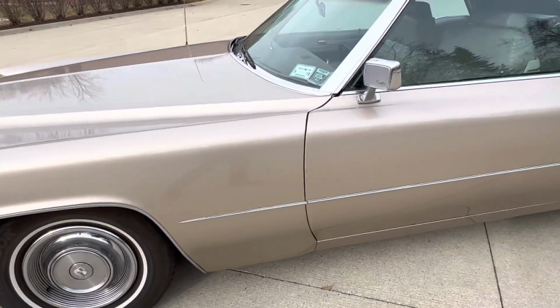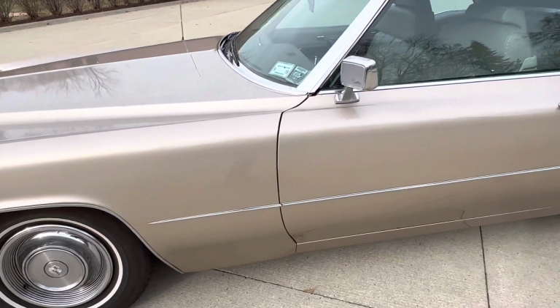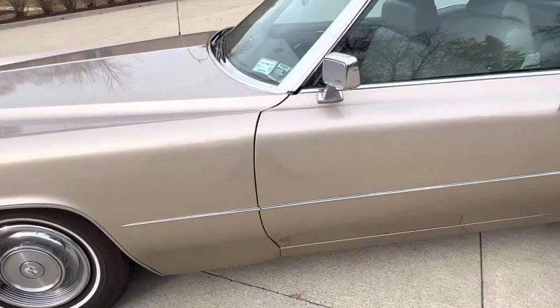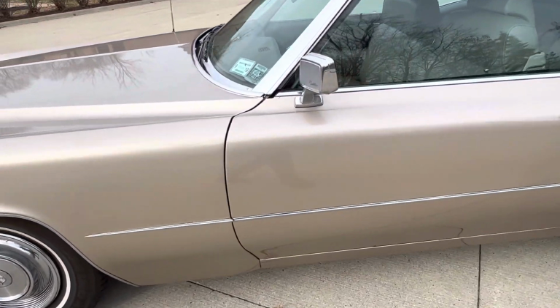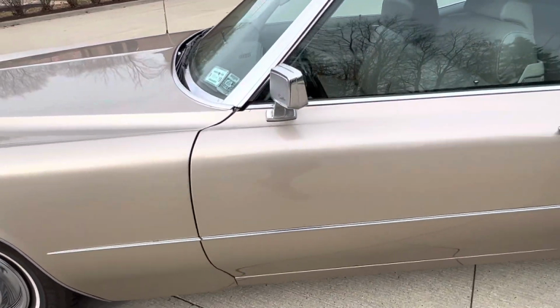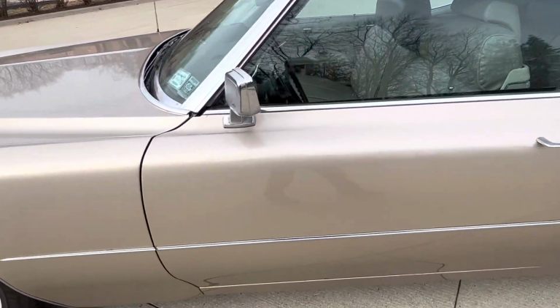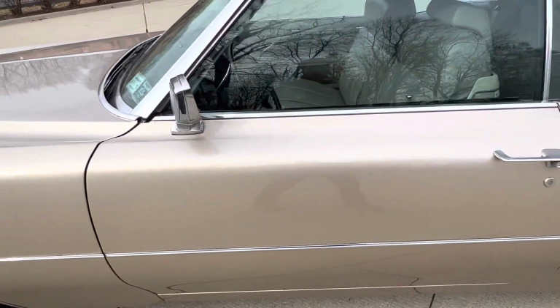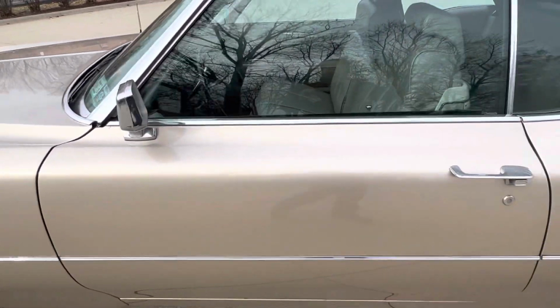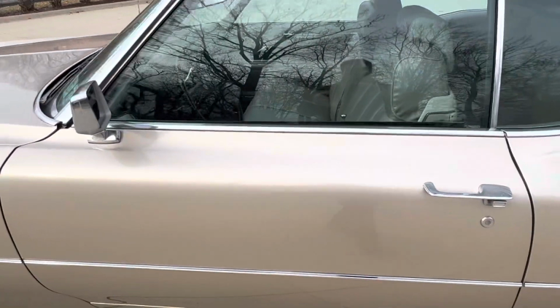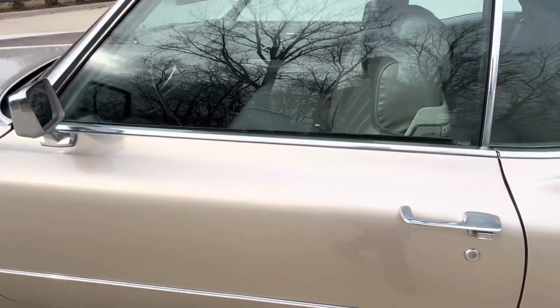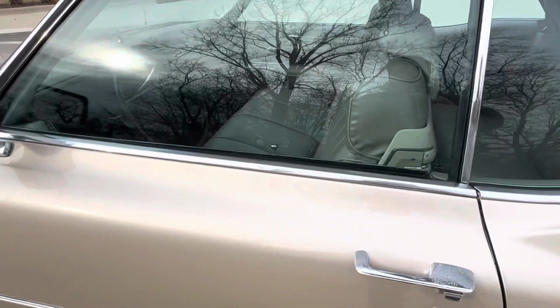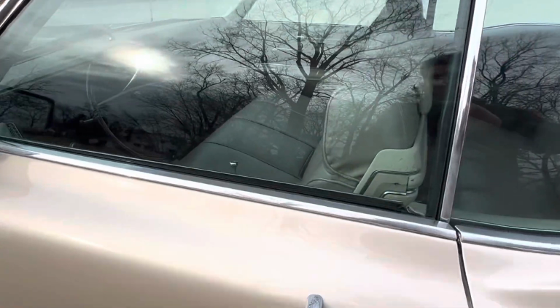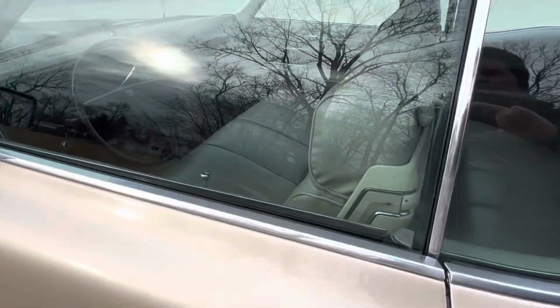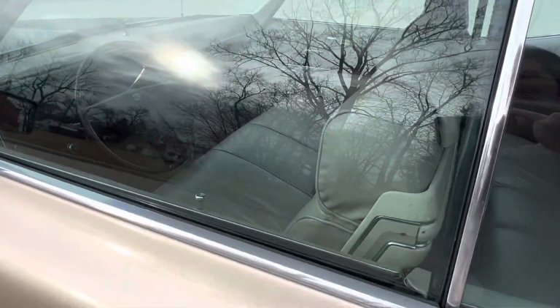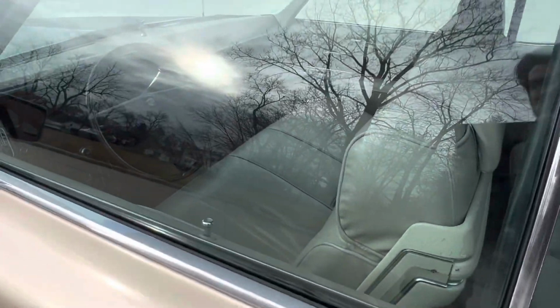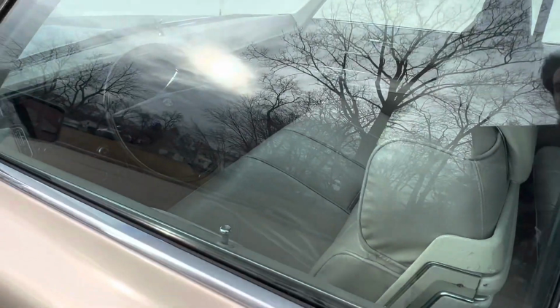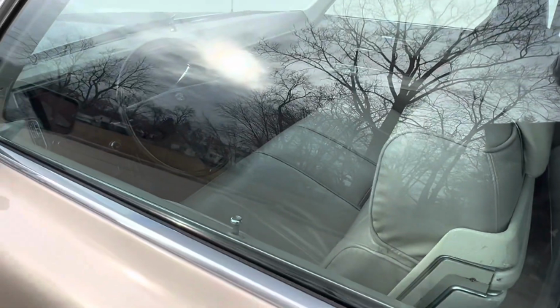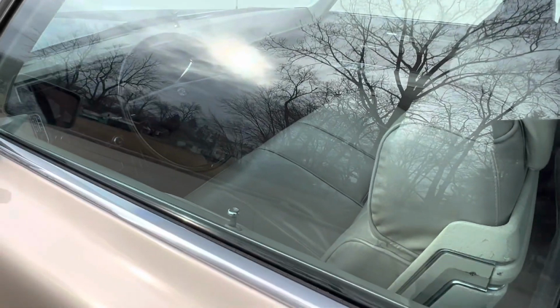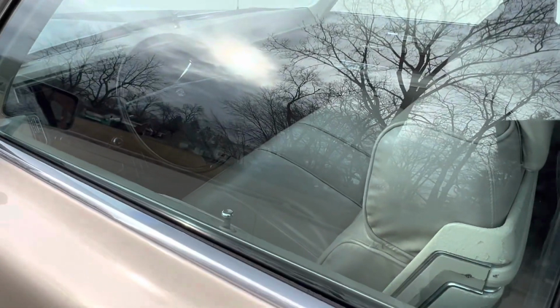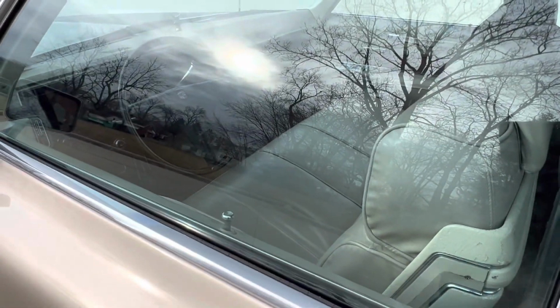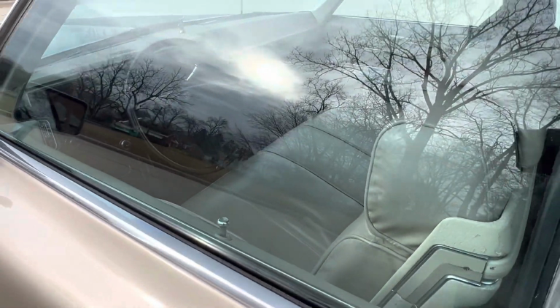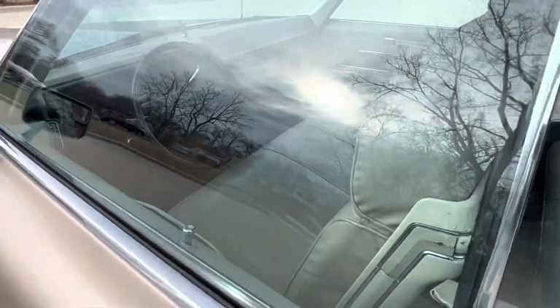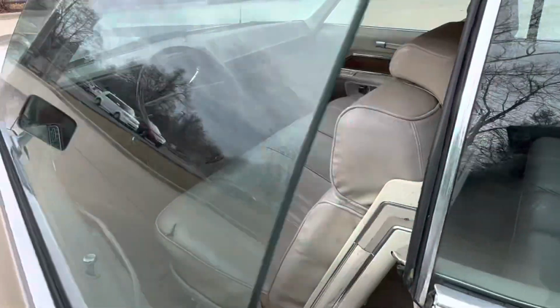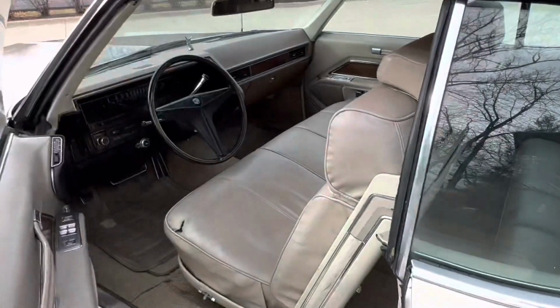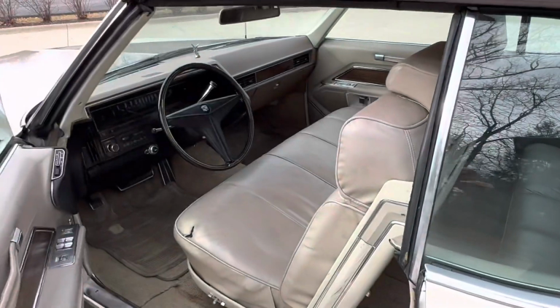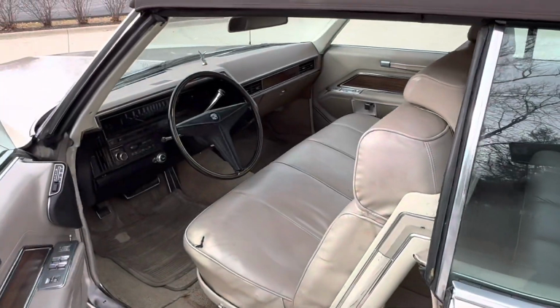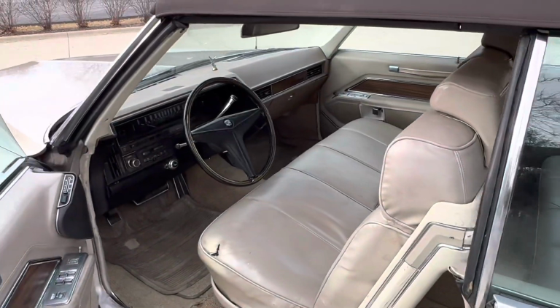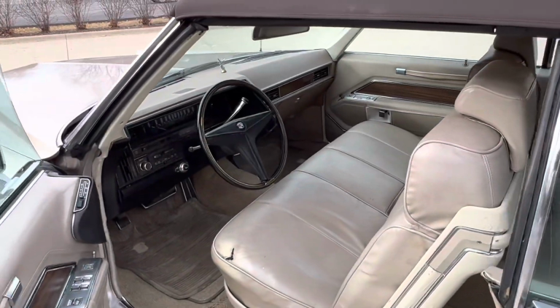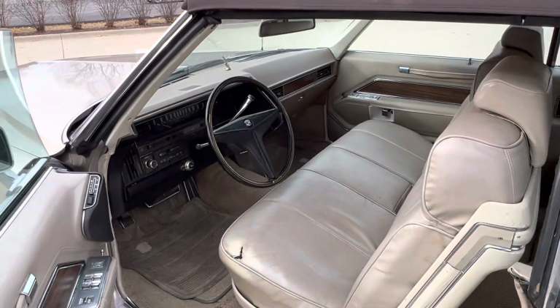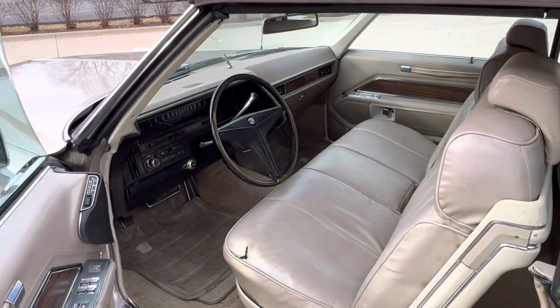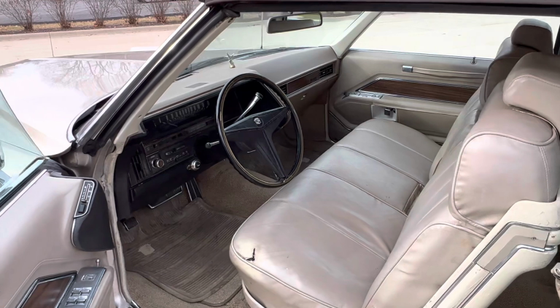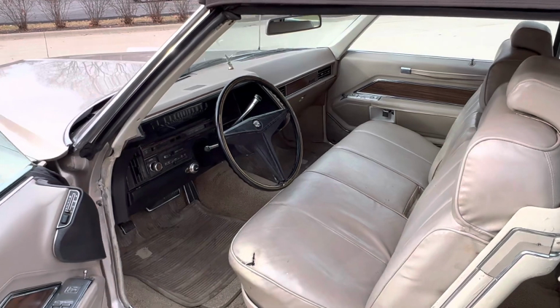Just a light touch-up in the engine bay. It's got factory air, power steering, power brakes, and the factory 472 engine in it.